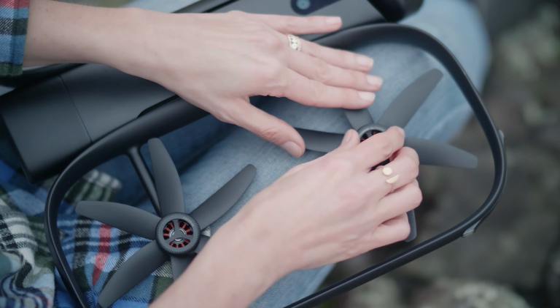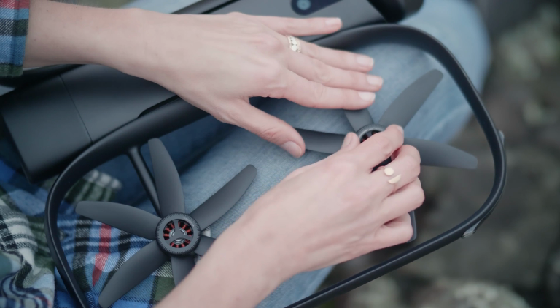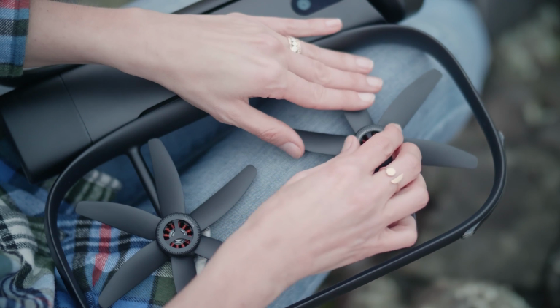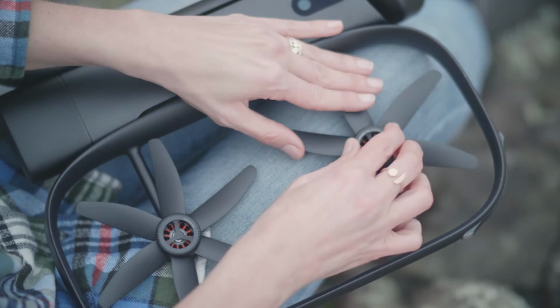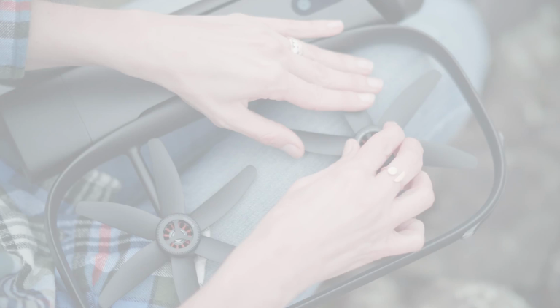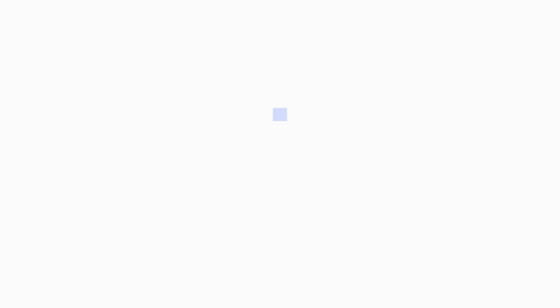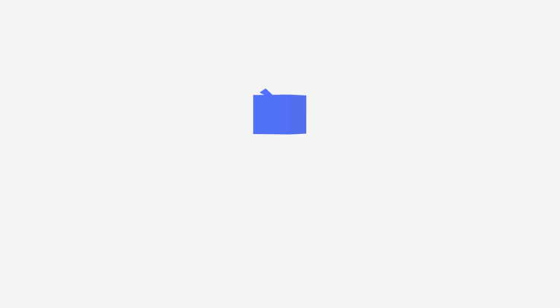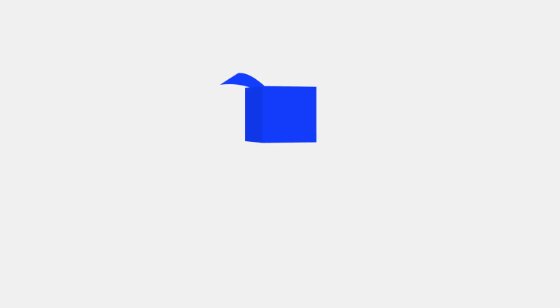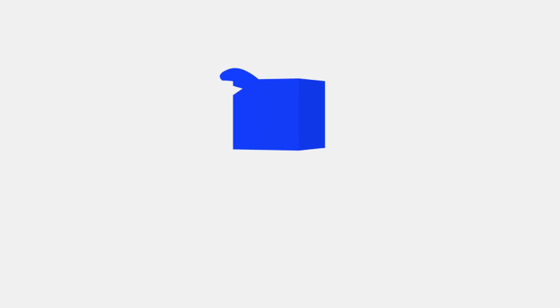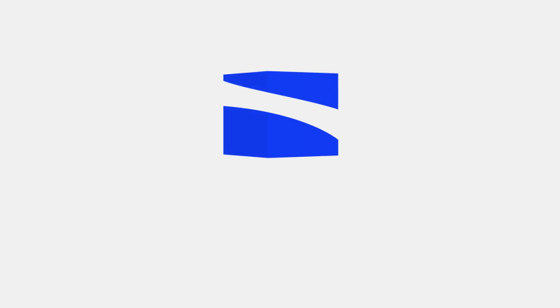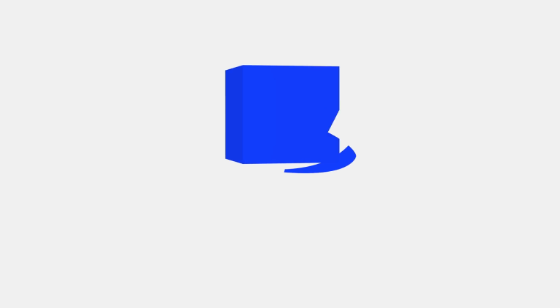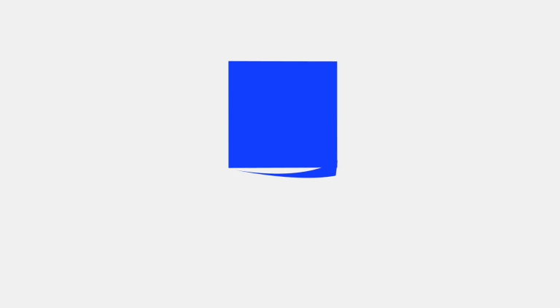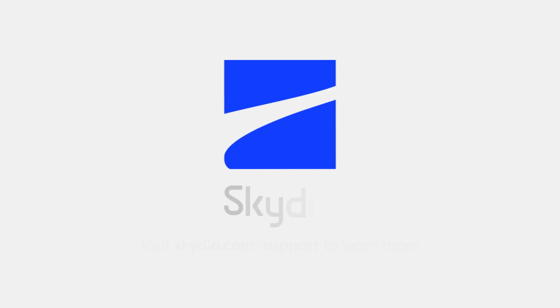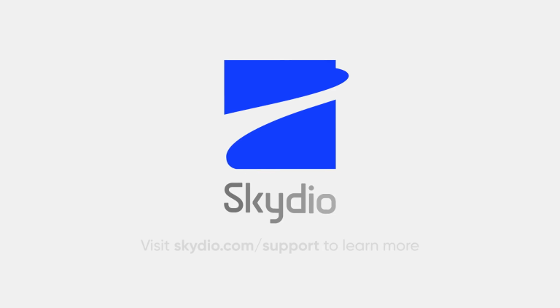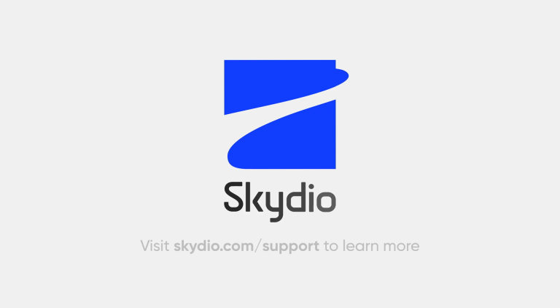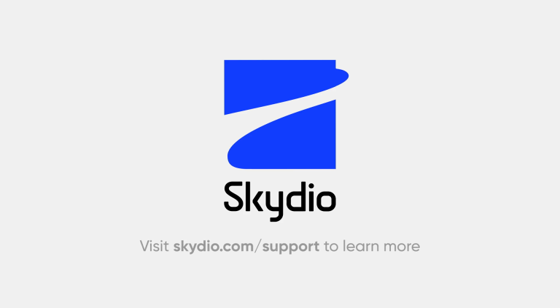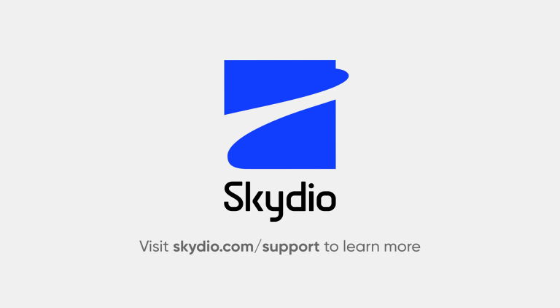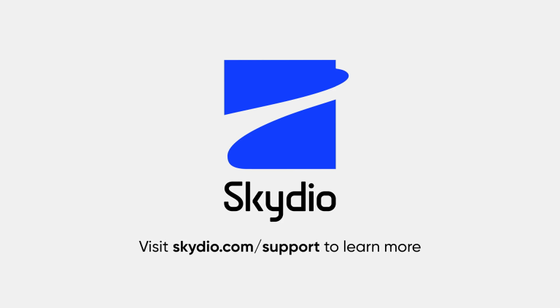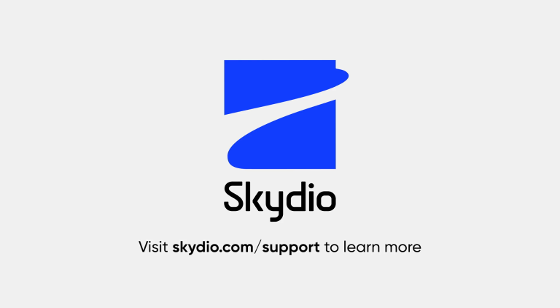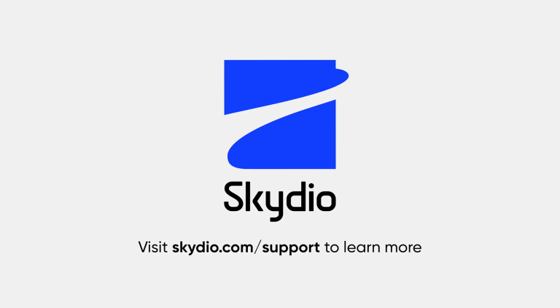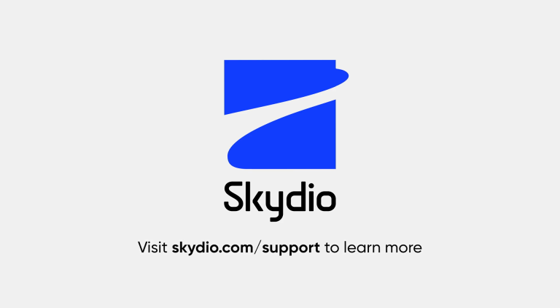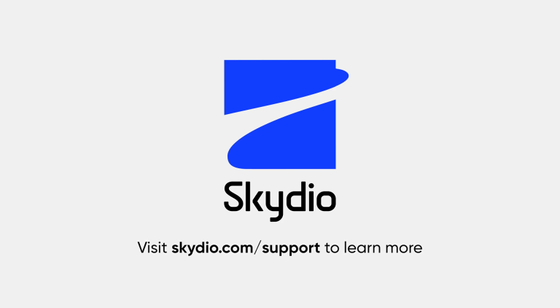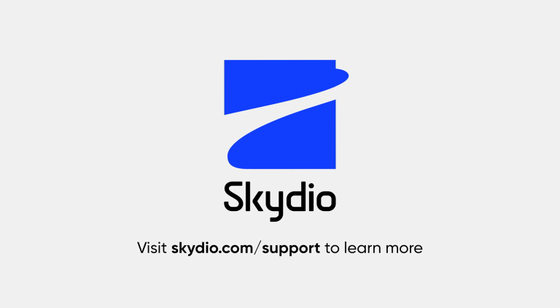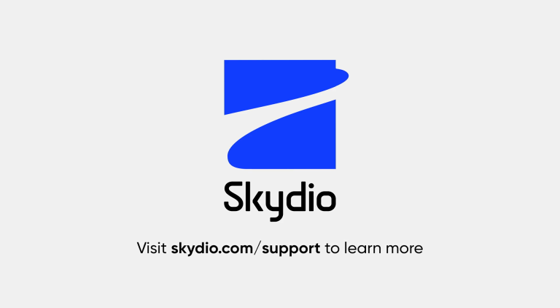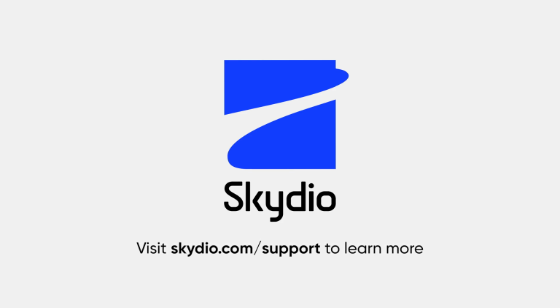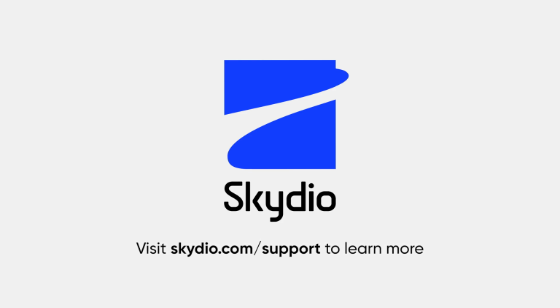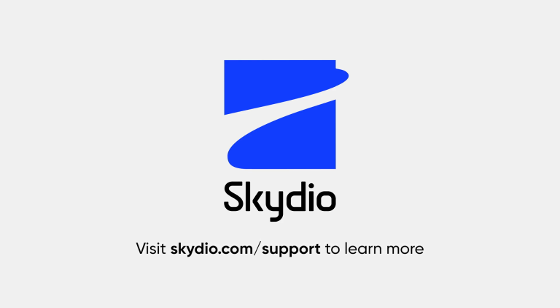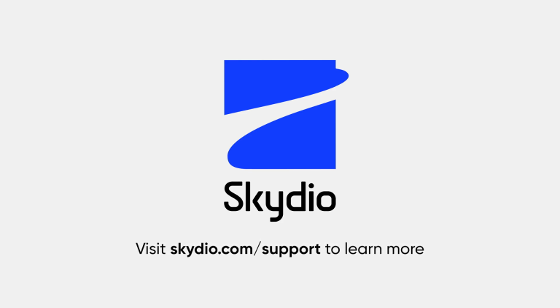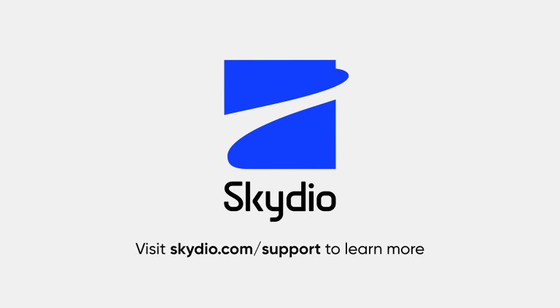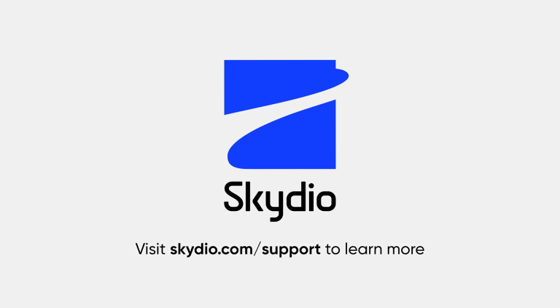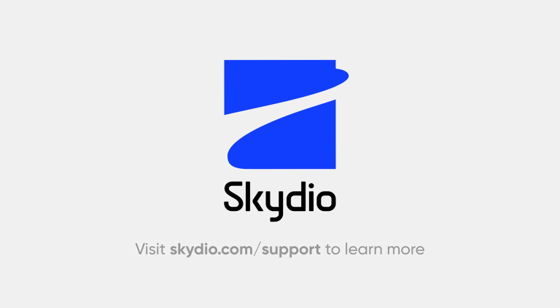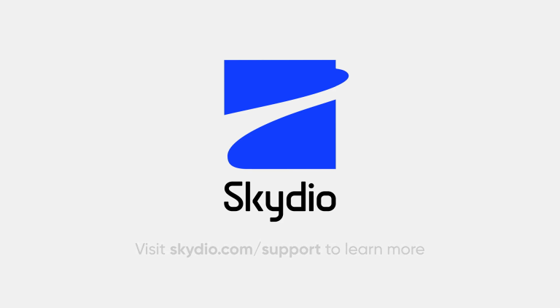Thanks for watching, and be sure to check out our support site at skydio.com/support for more R1 tips, tricks, and tutorials.